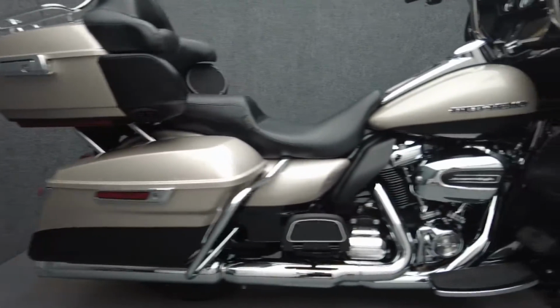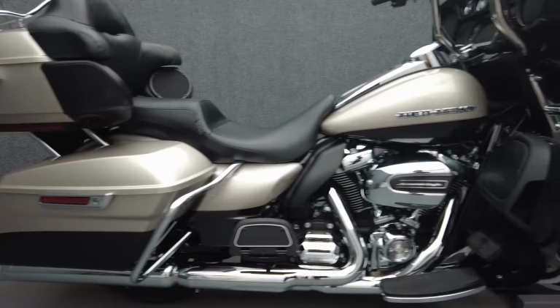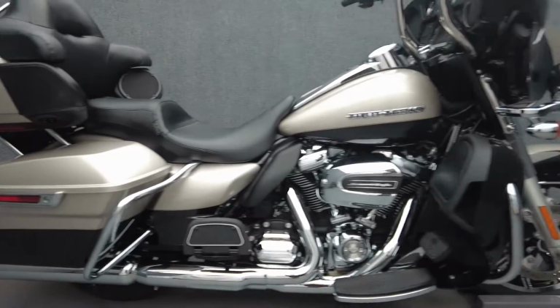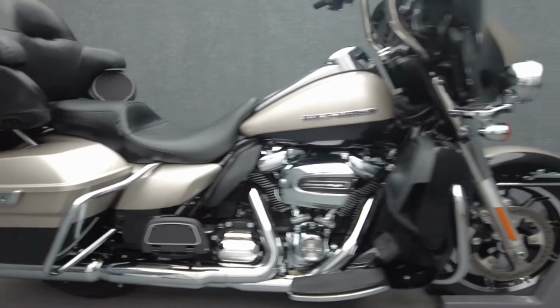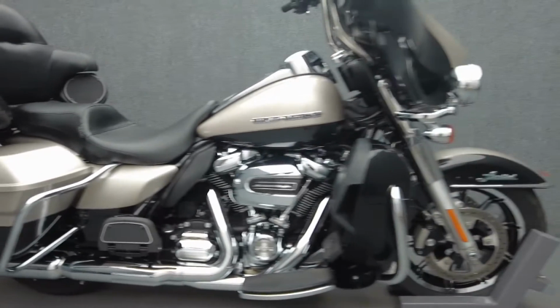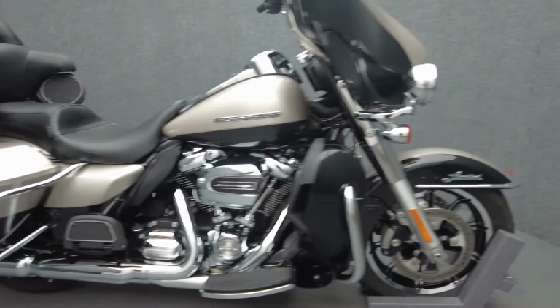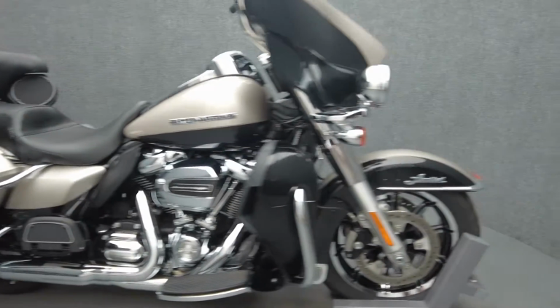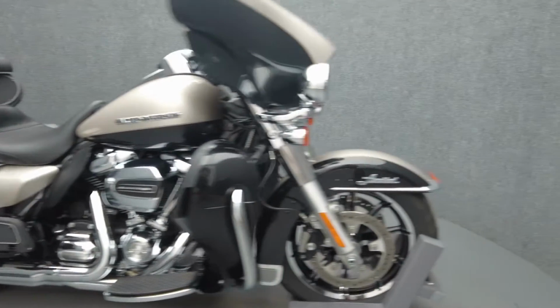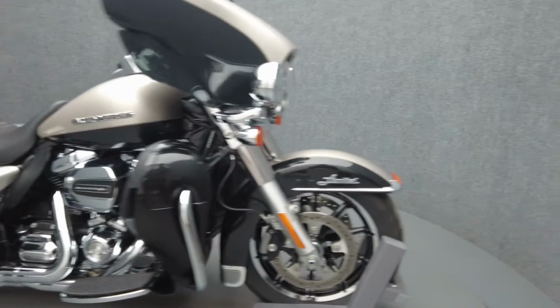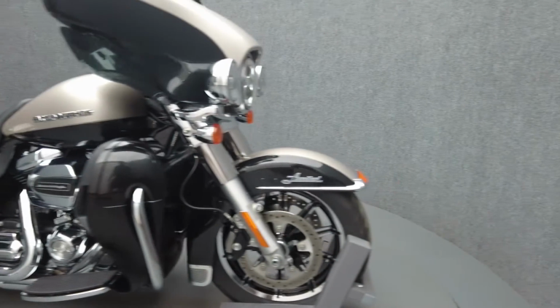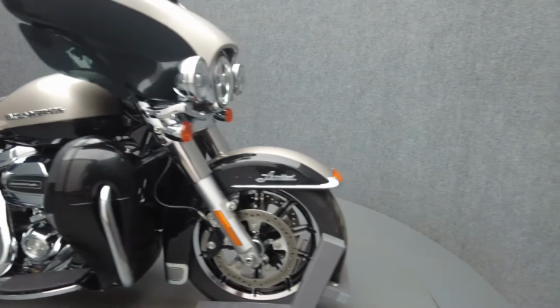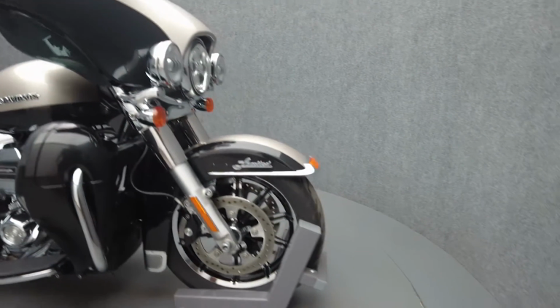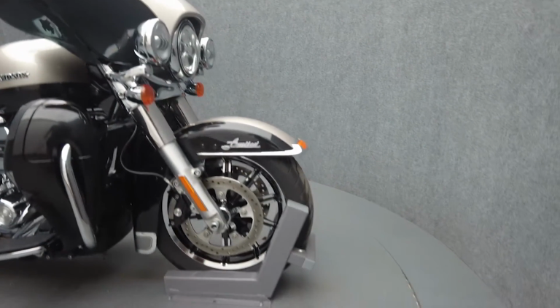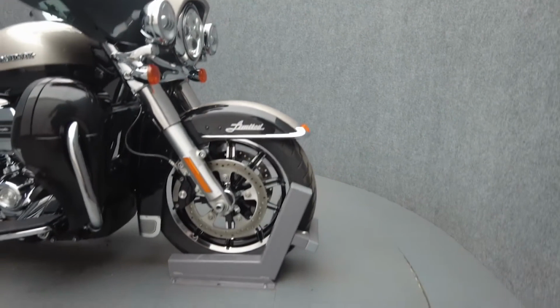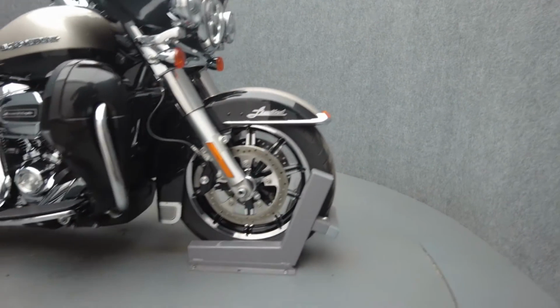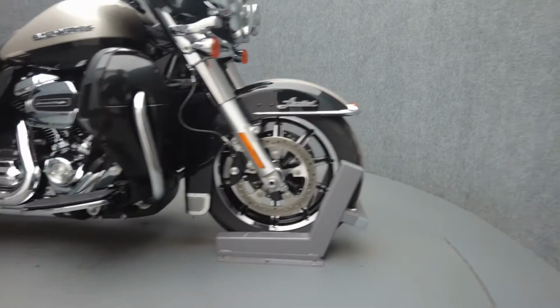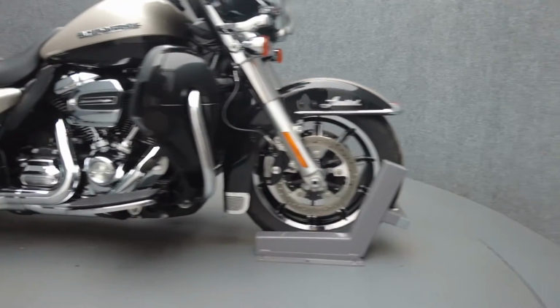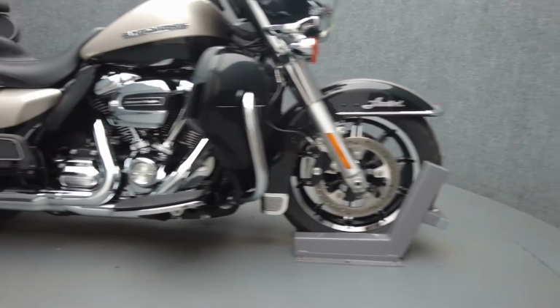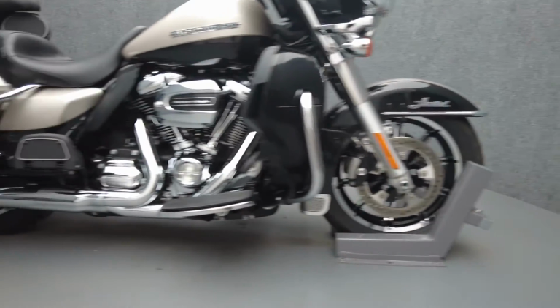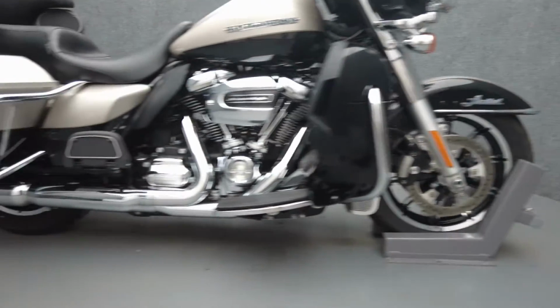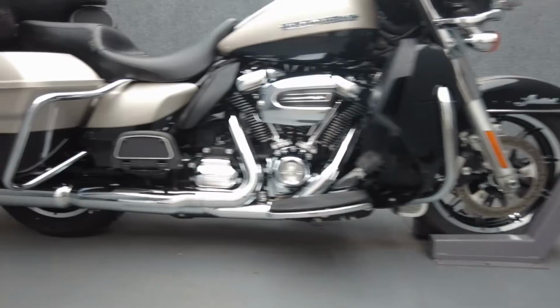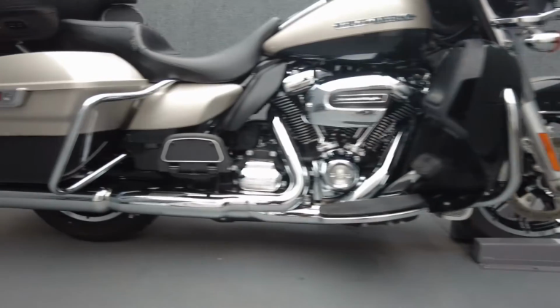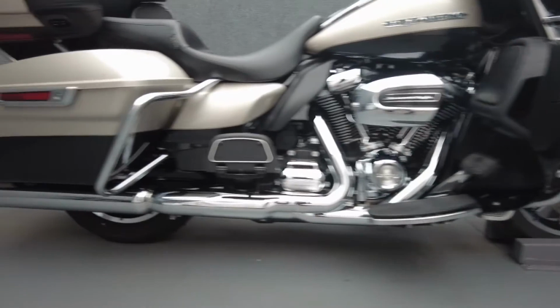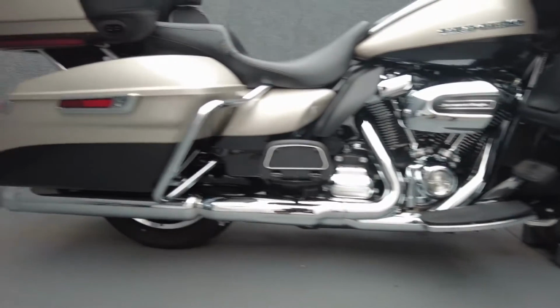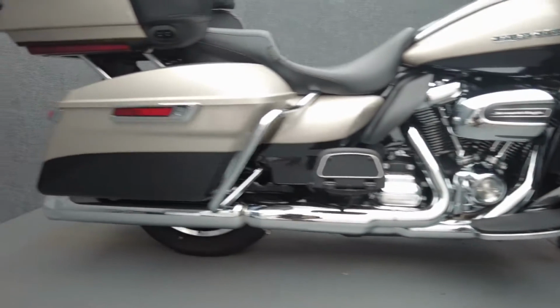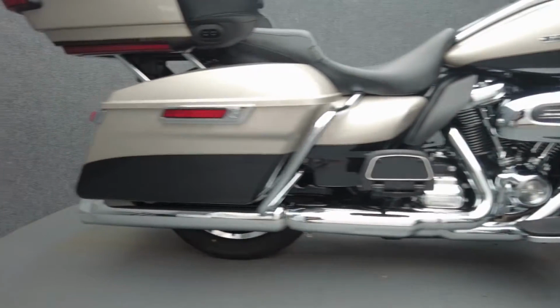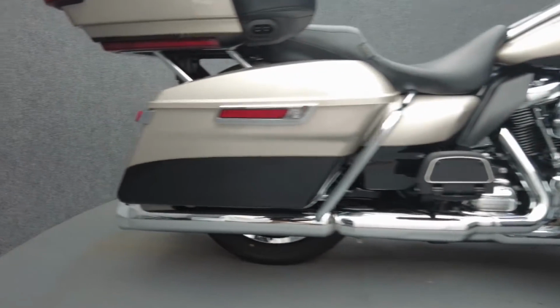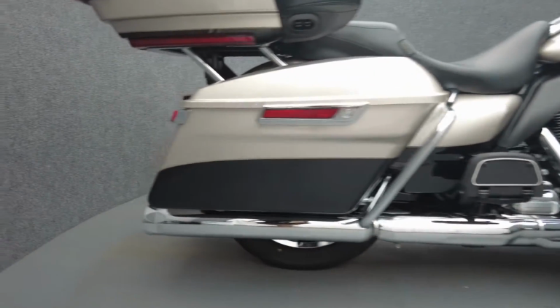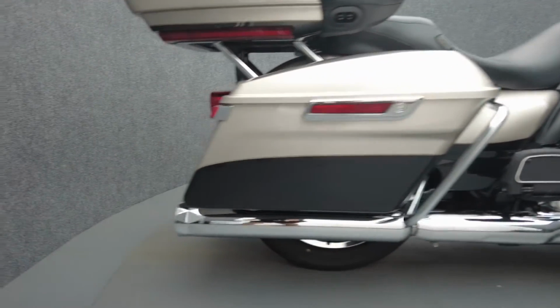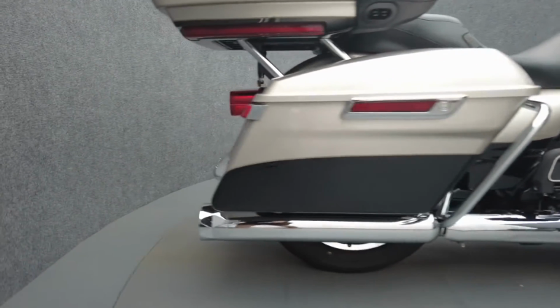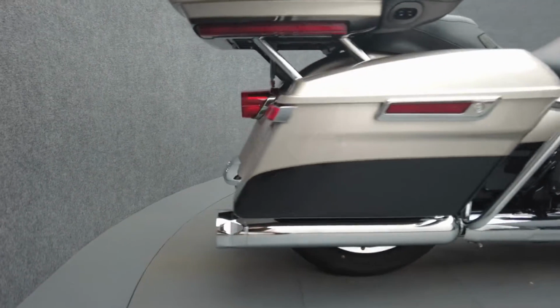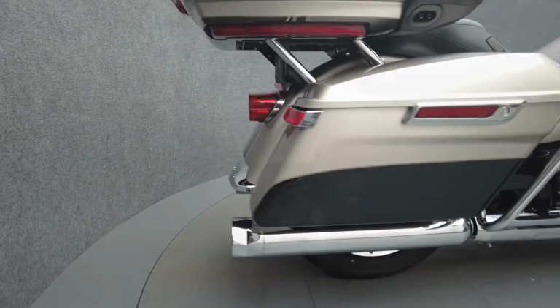It's been upgraded with TAB Performance 4-inch slip-on mufflers, Screaming Eagle Stage 1 intake, 14-inch meat hook handlebars, LaPera 2-up seat, saddlebag liners, and a windshield.